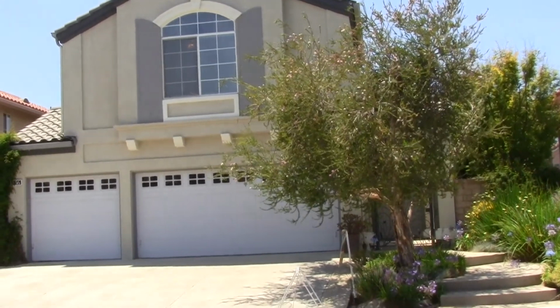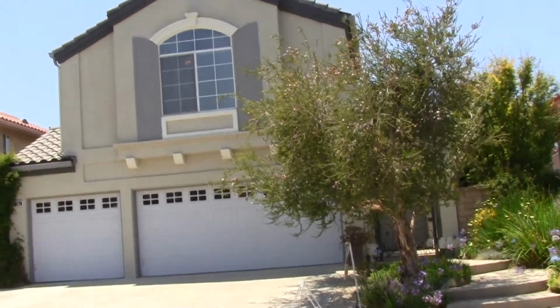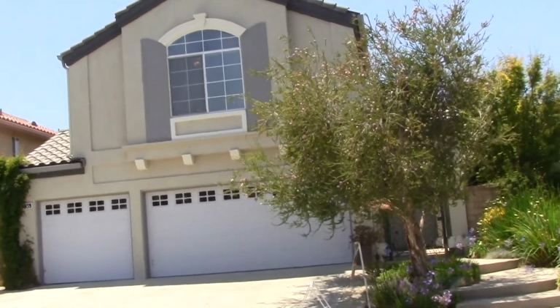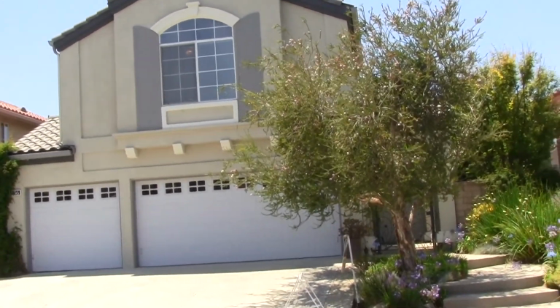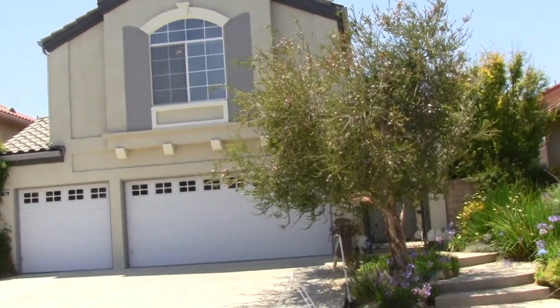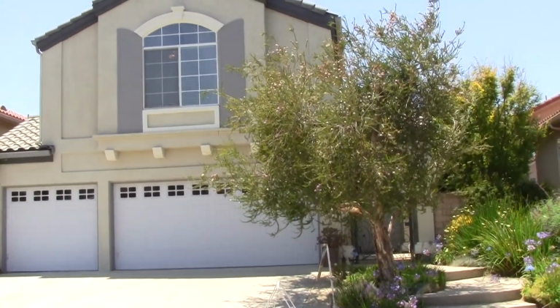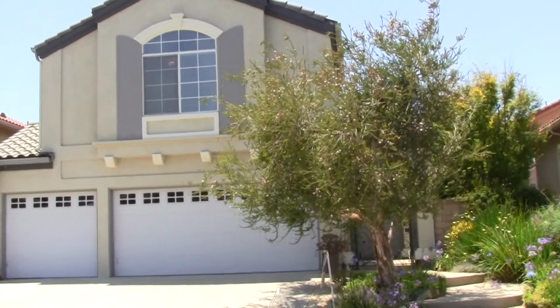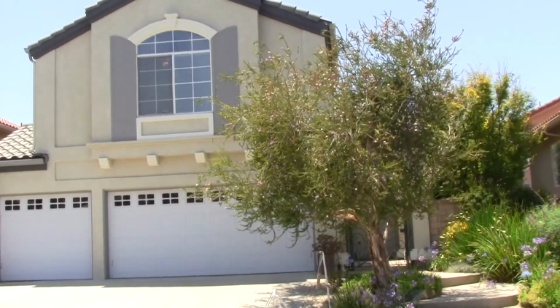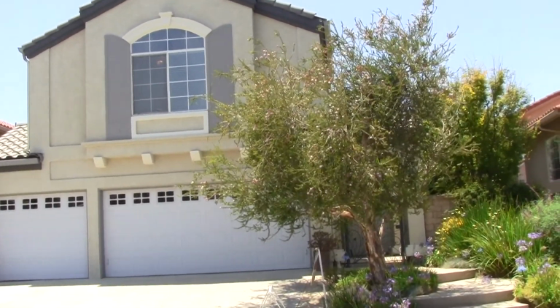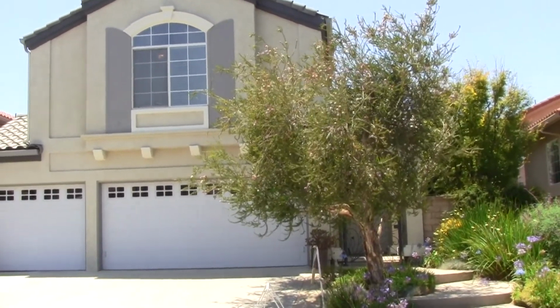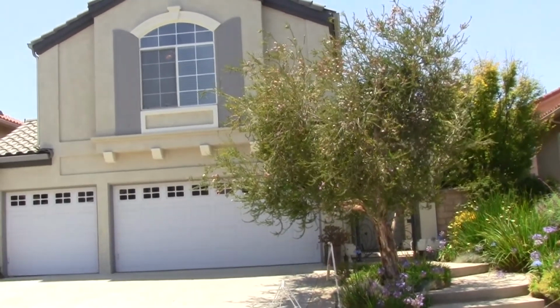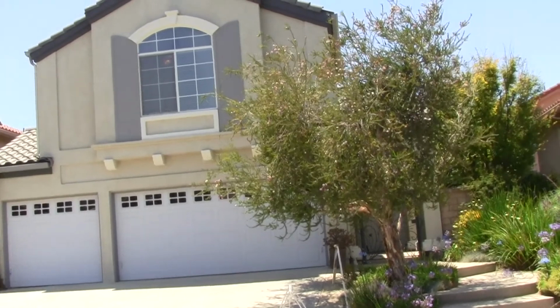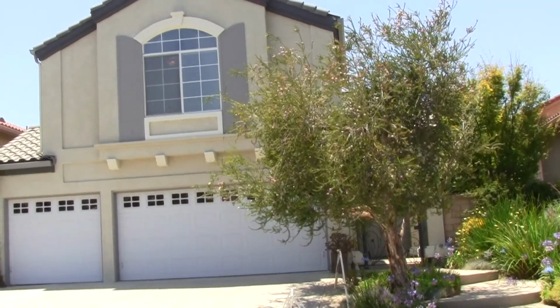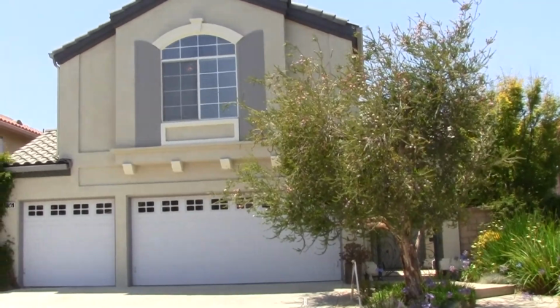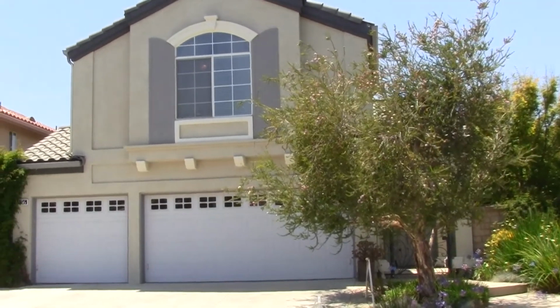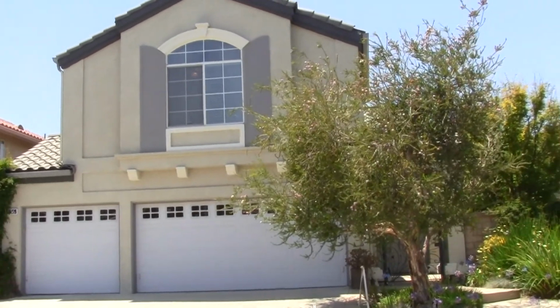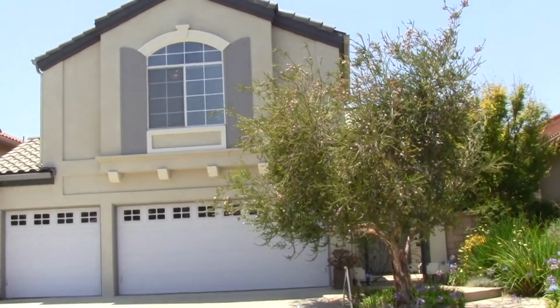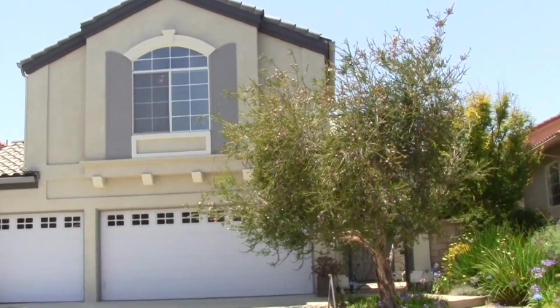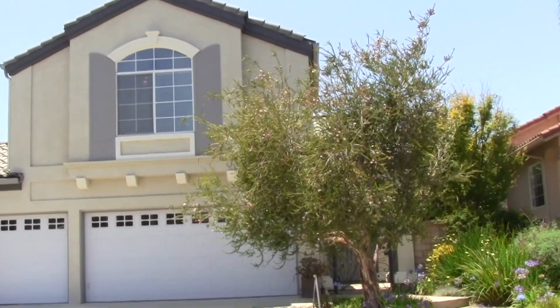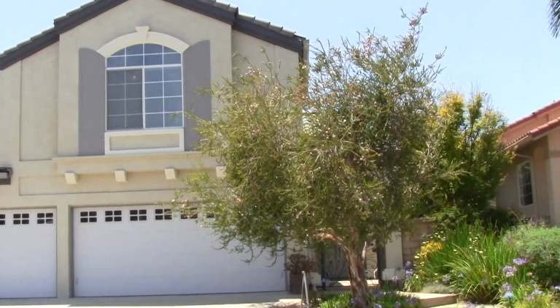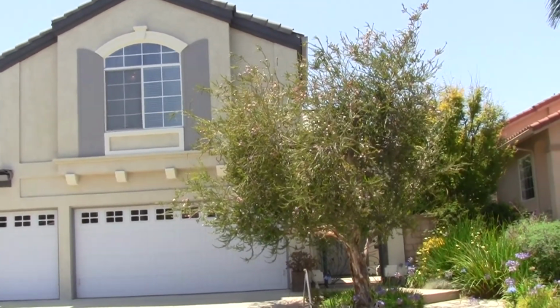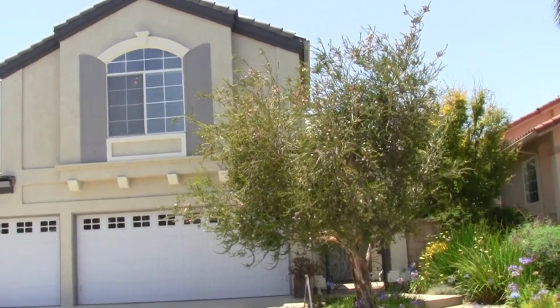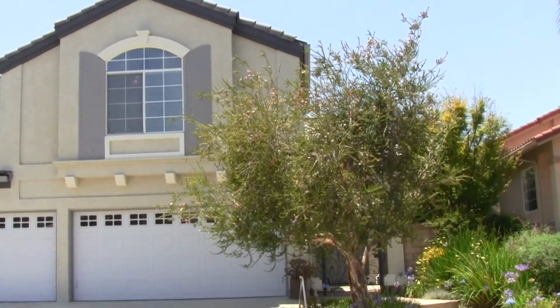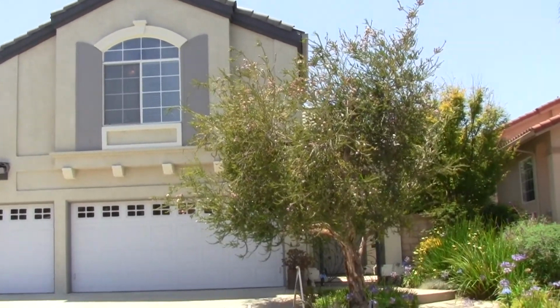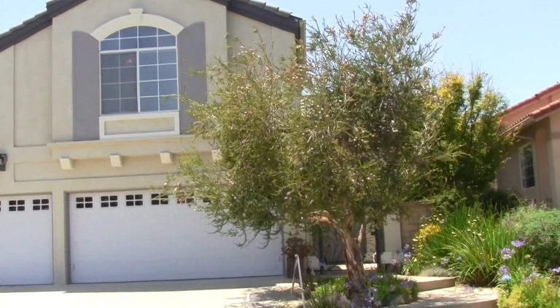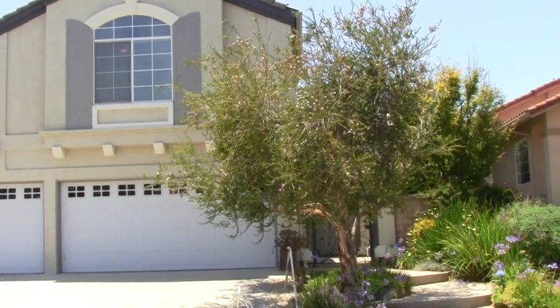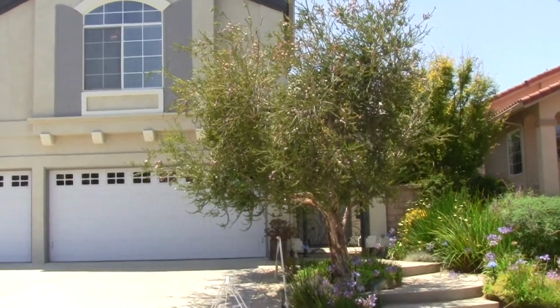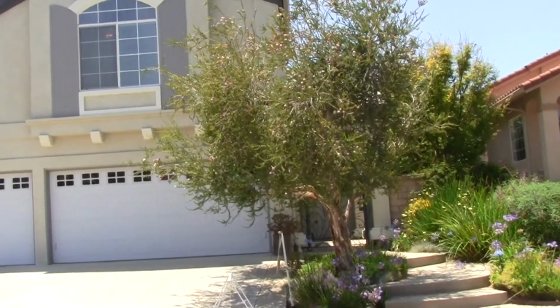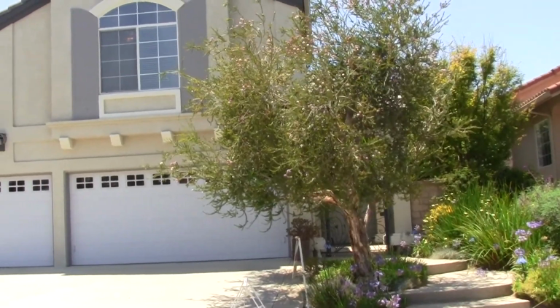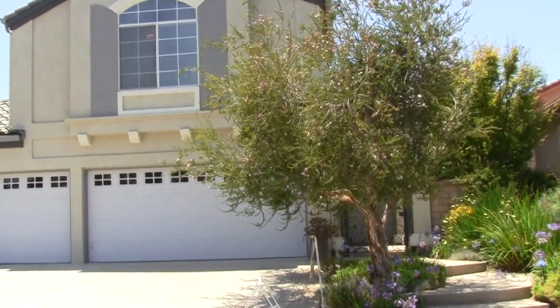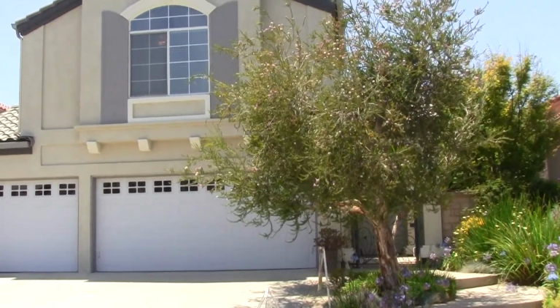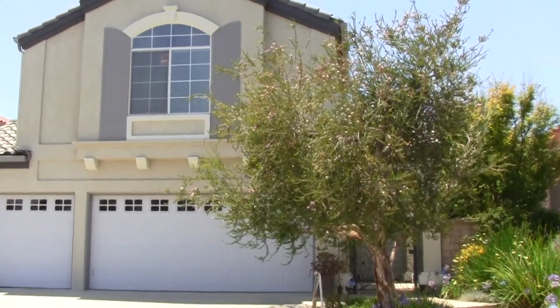Hi, and thank you for joining me. This is Tim Freund with Dillbeck Real Estate and Christie's International Estates.